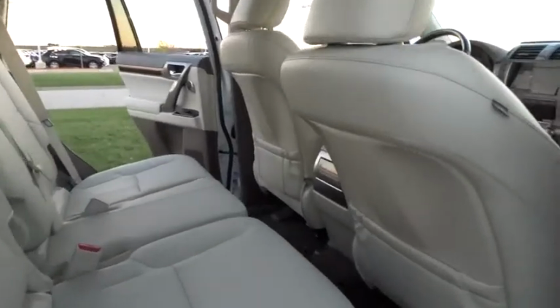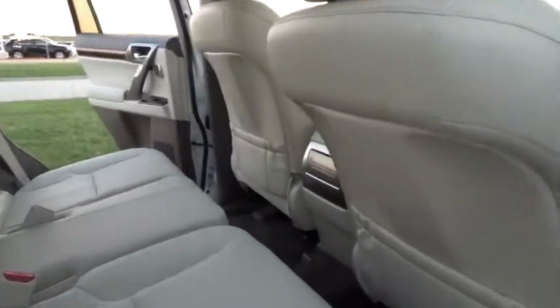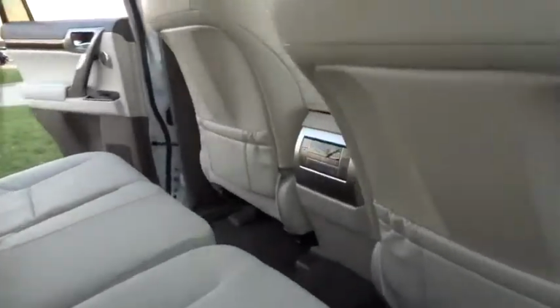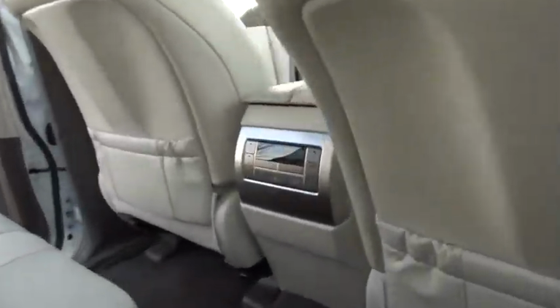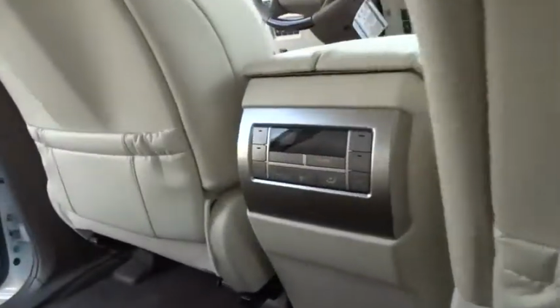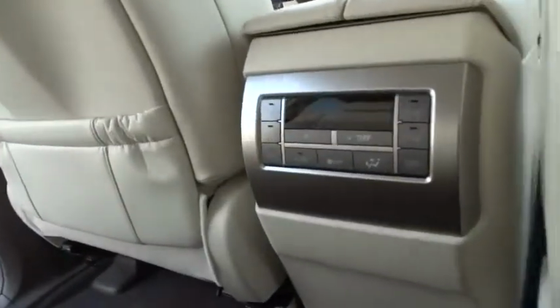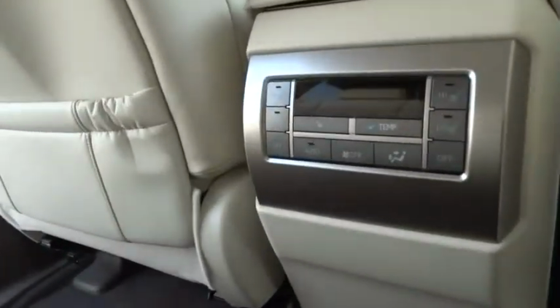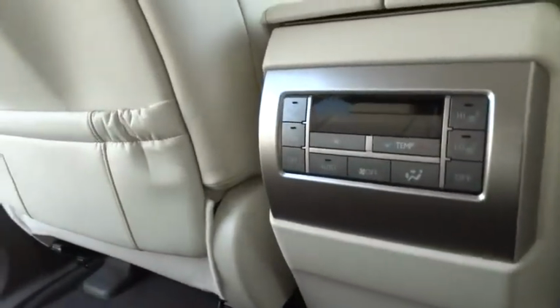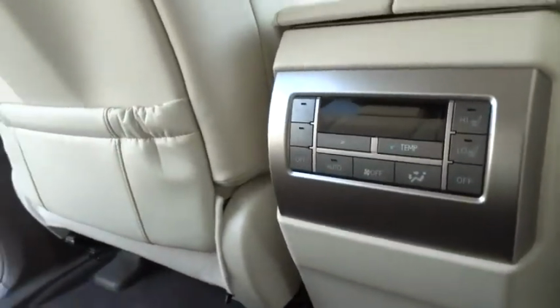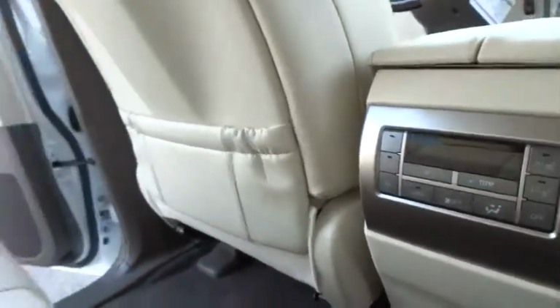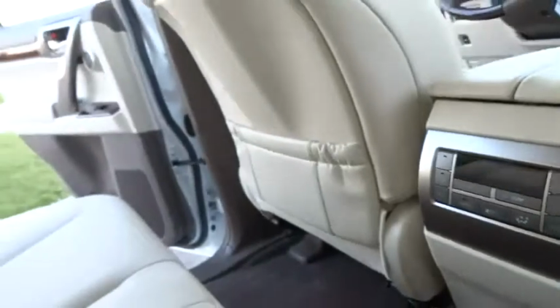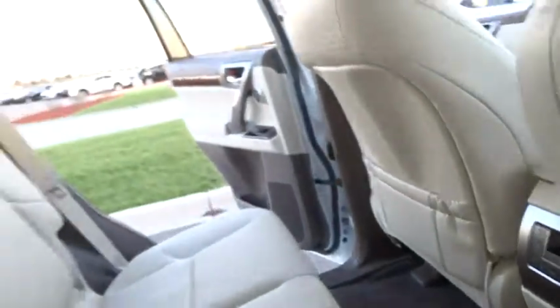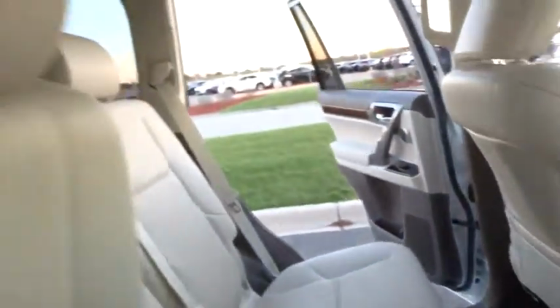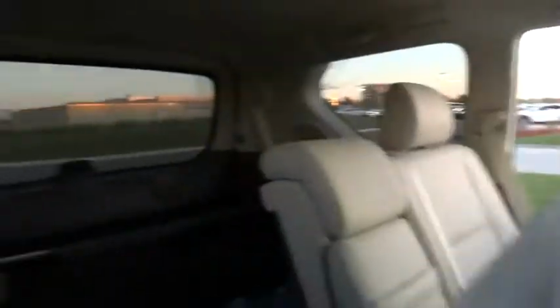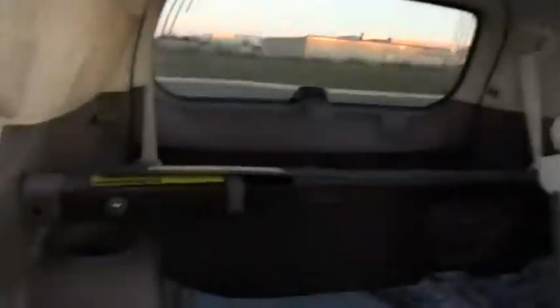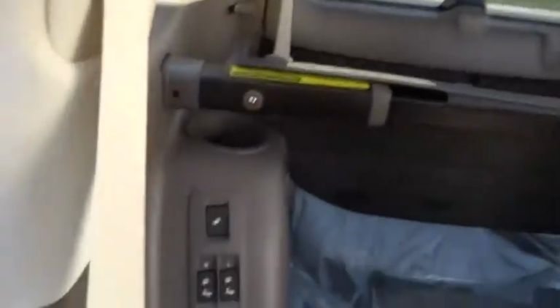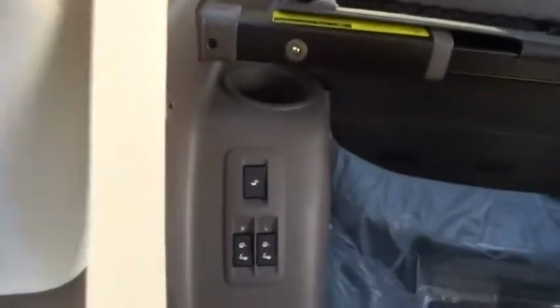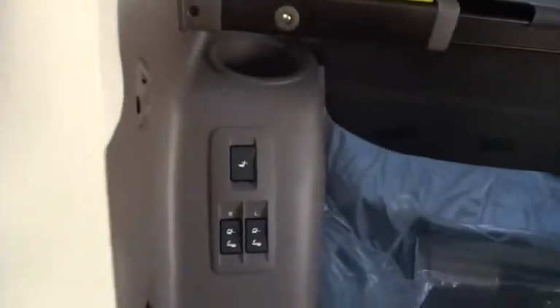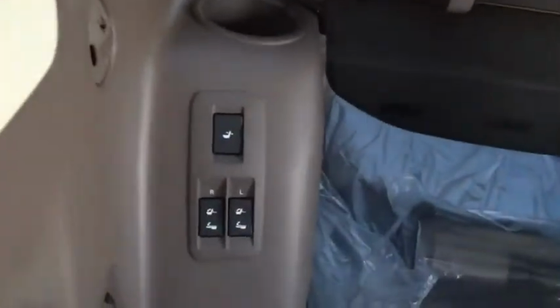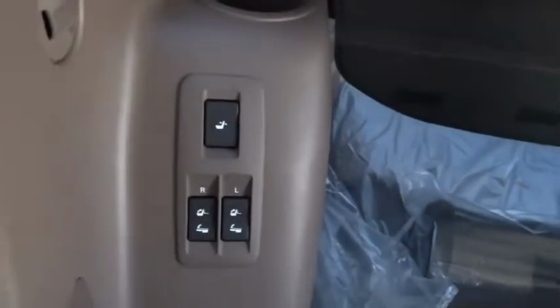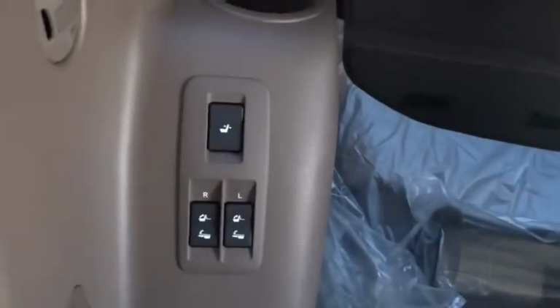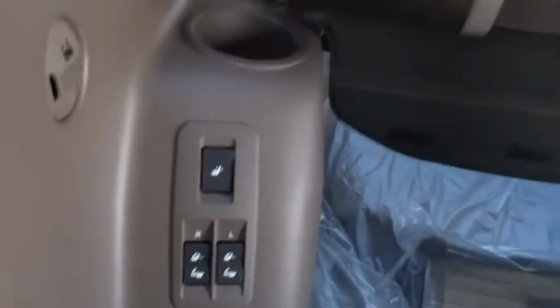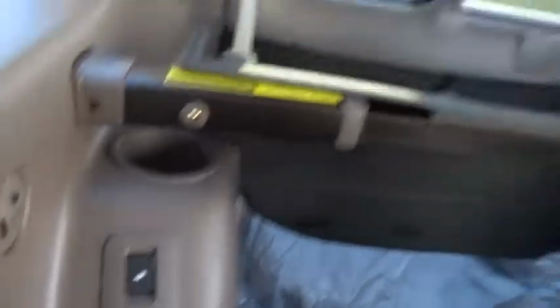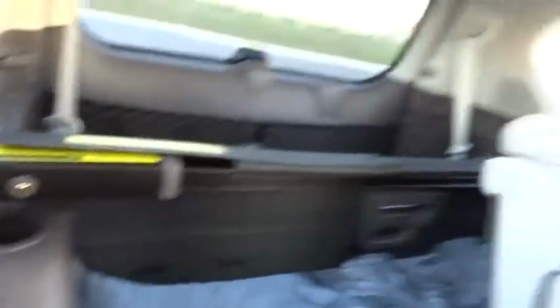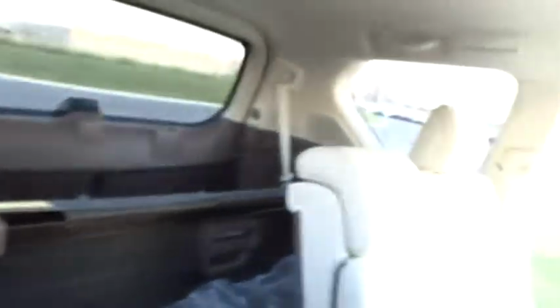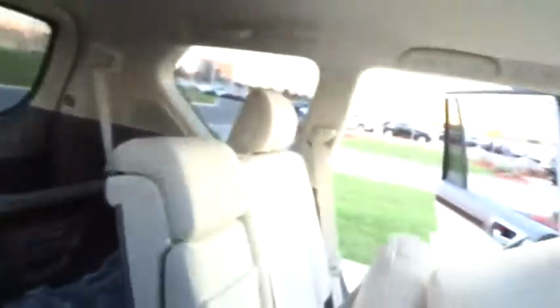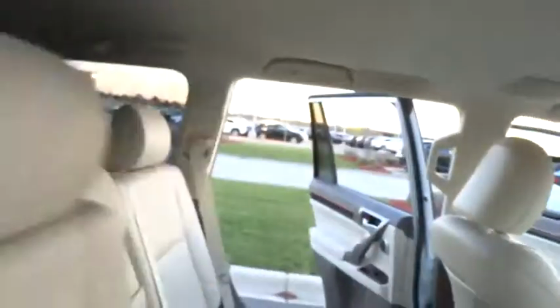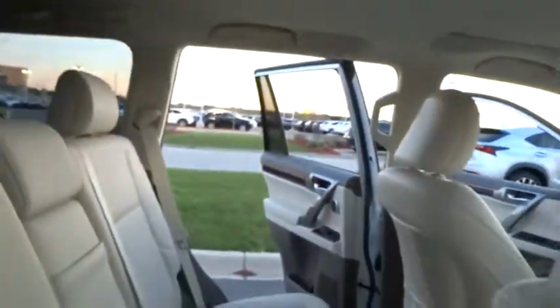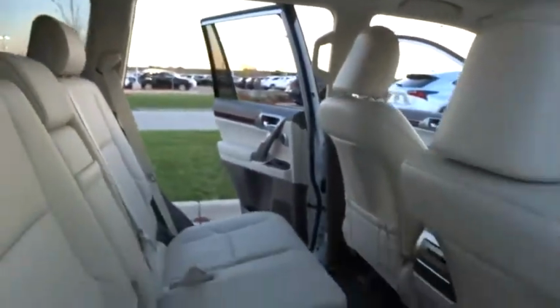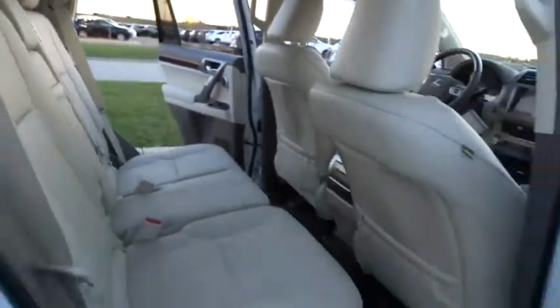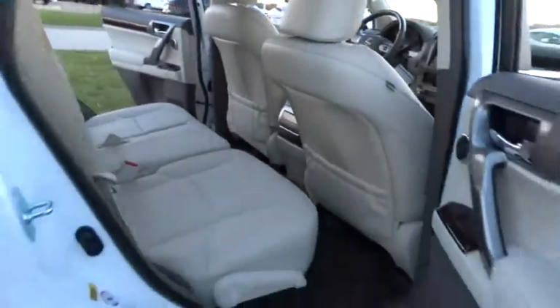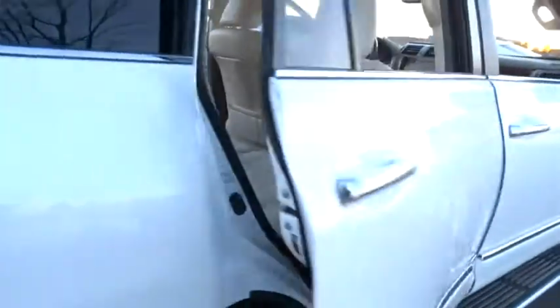Here are some of this vehicle's great options: navigation system, anti-lock braking system, stability control, traction control, keyless entry, backup camera, steering wheel audio controls, power passenger seat, Bluetooth.